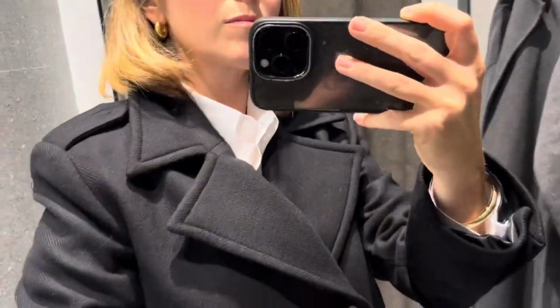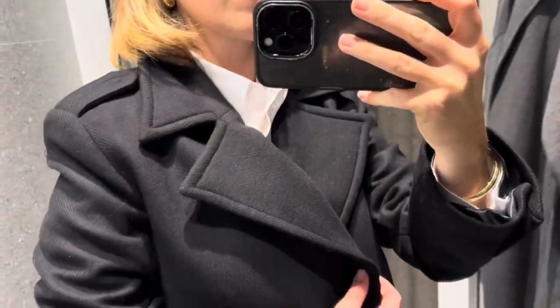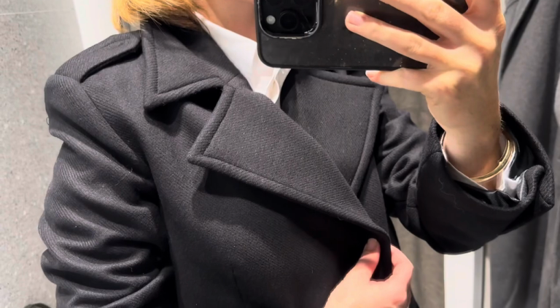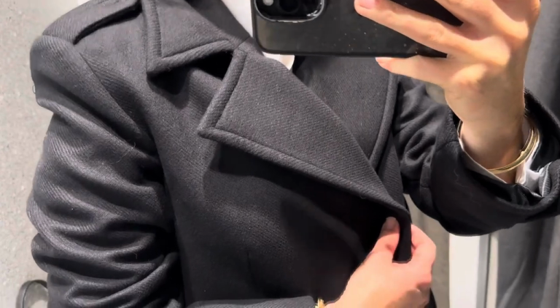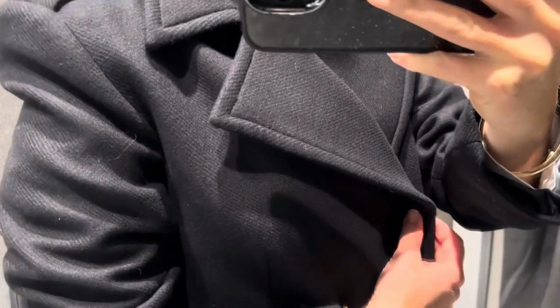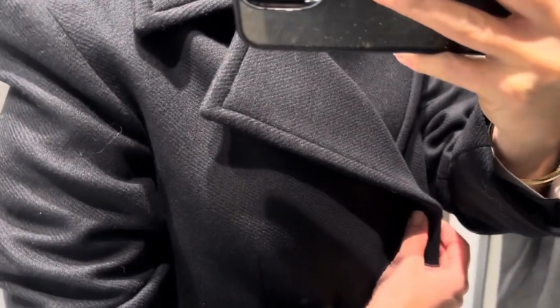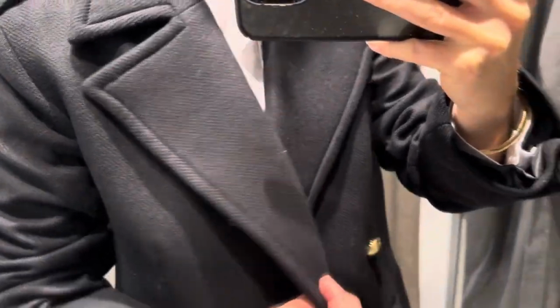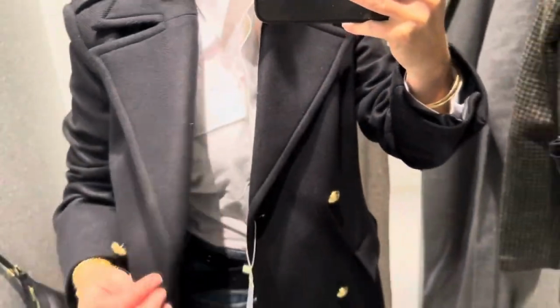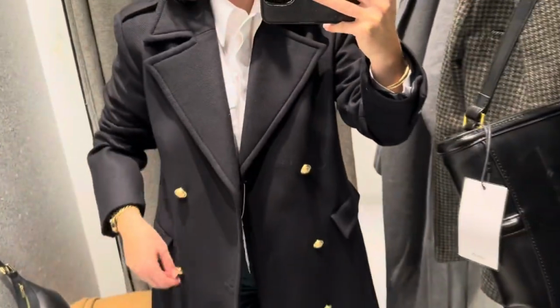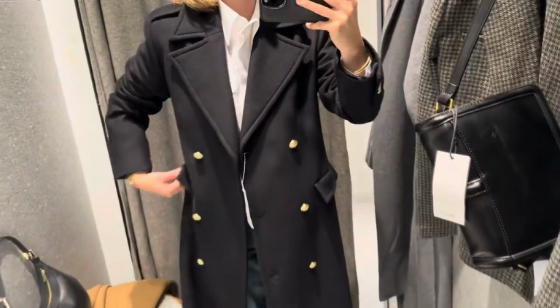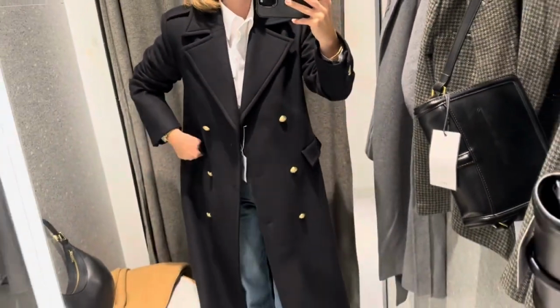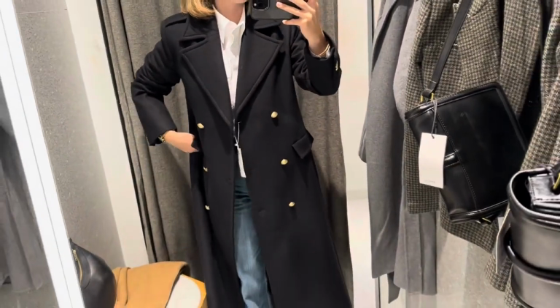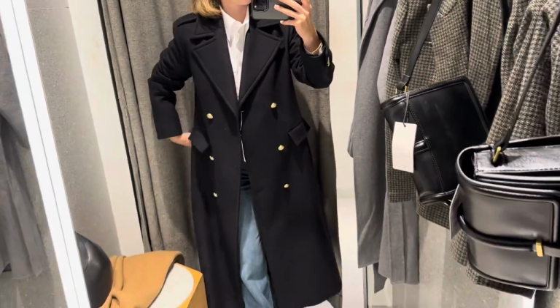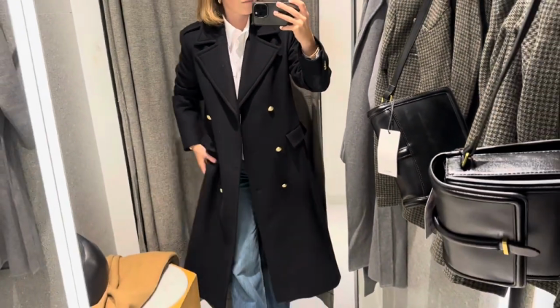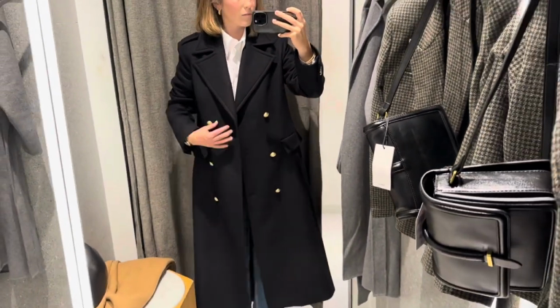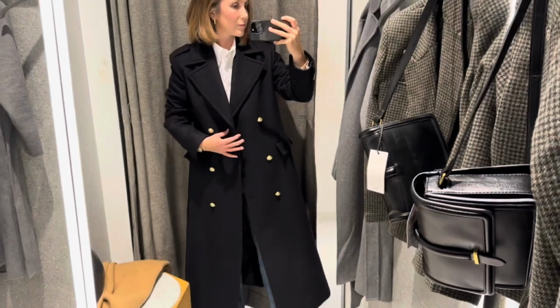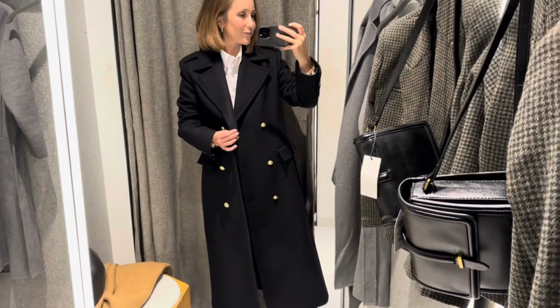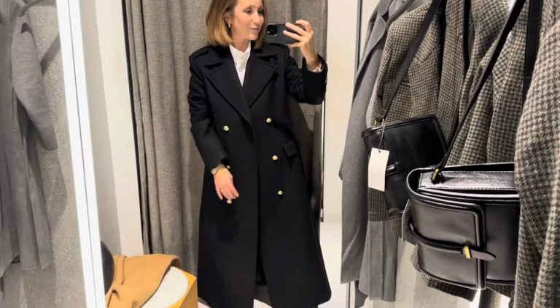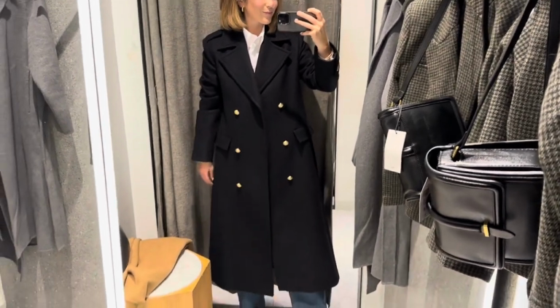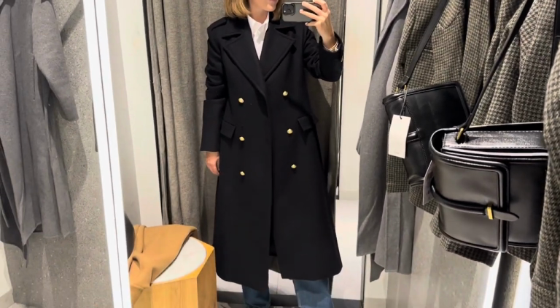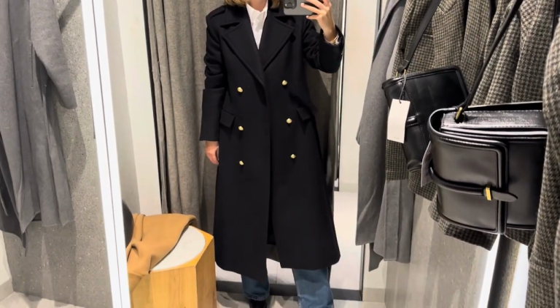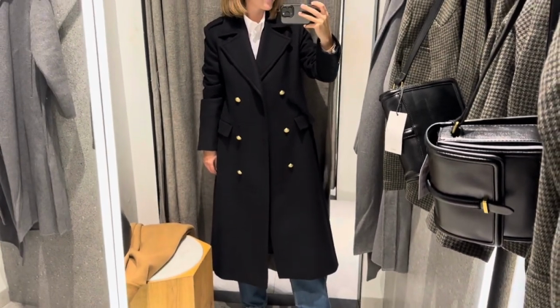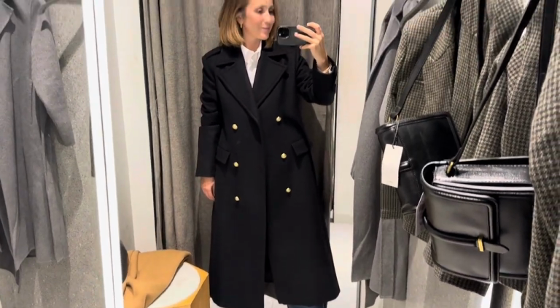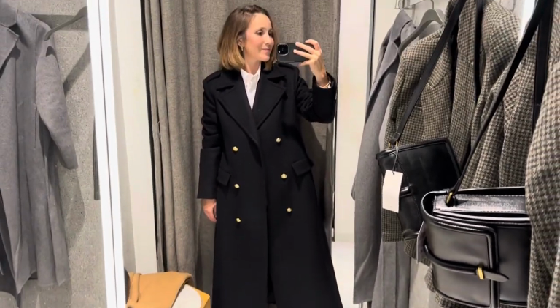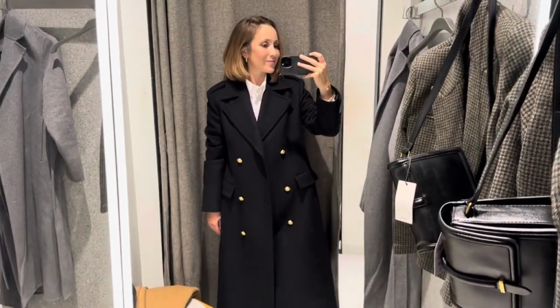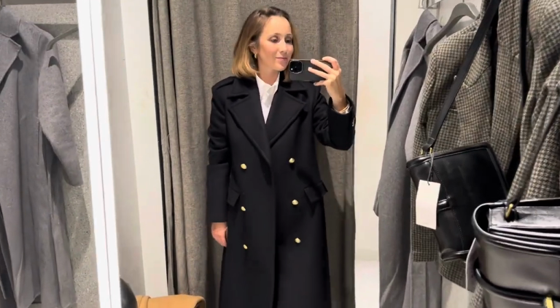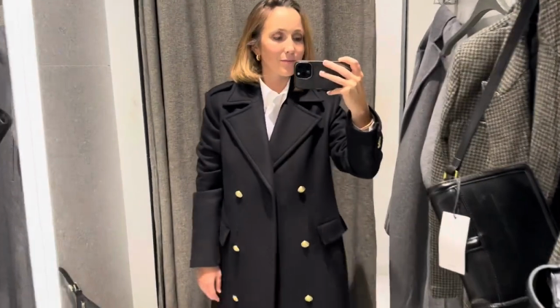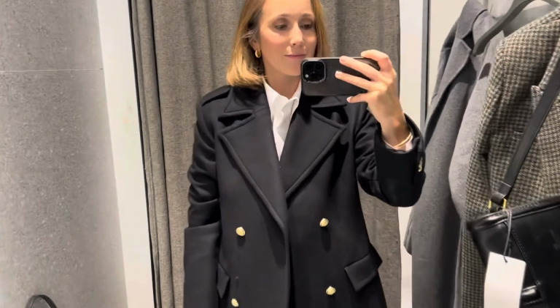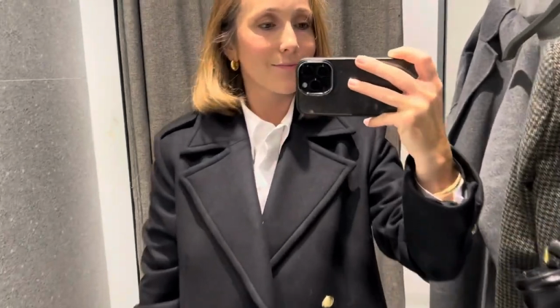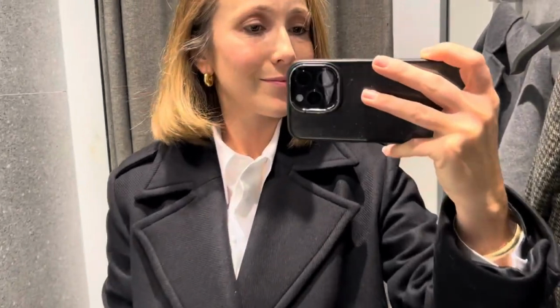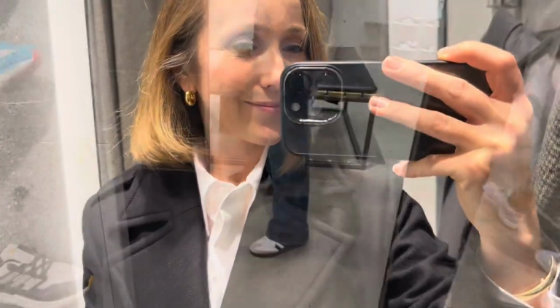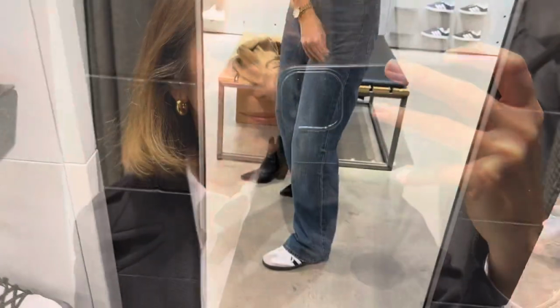Next up is this kind of military style, very structured black coat. I love this for this season. Structured coats are really in with the shoulder pads. This is a small — I probably could have gotten away with an extra small but I like the oversized look.